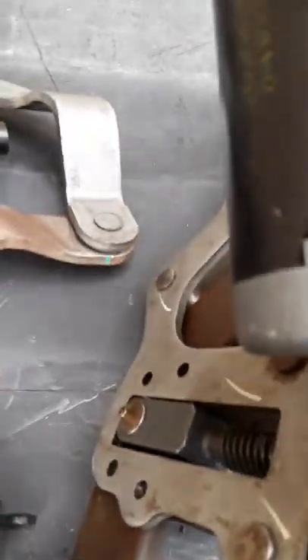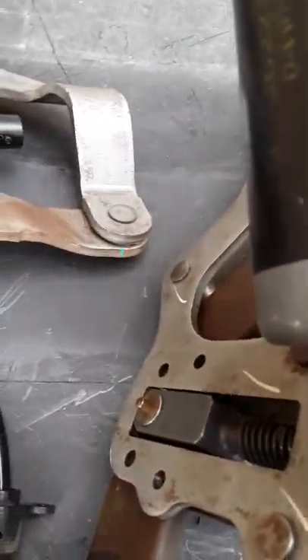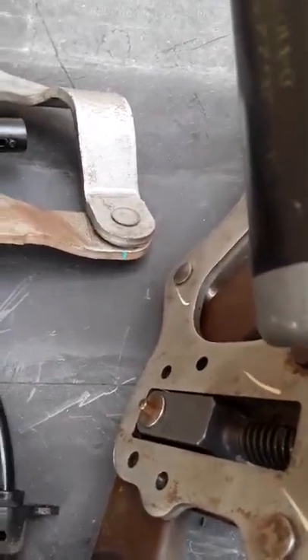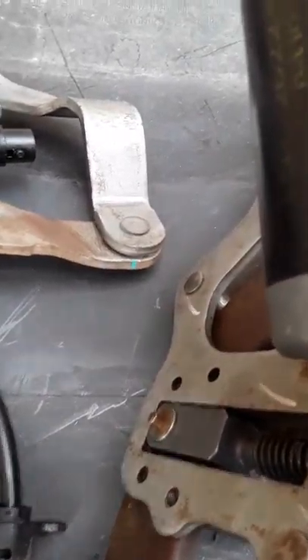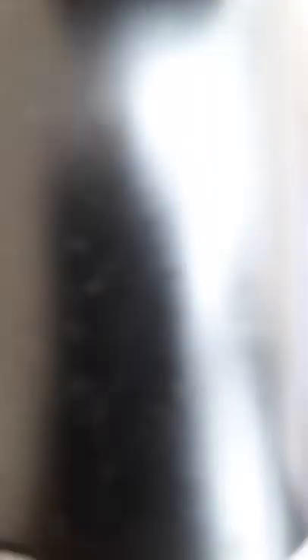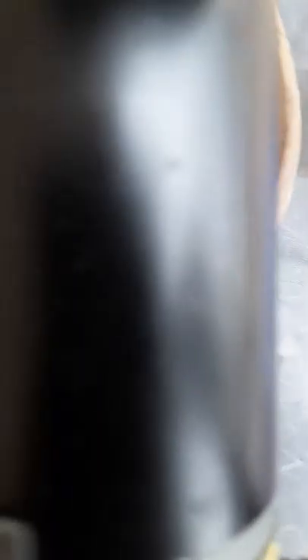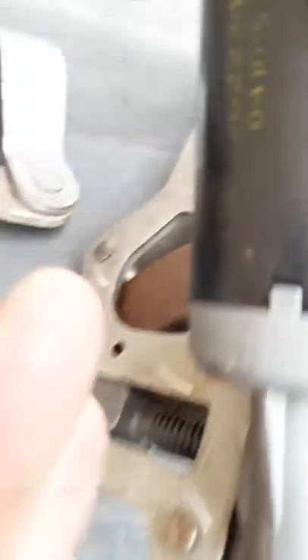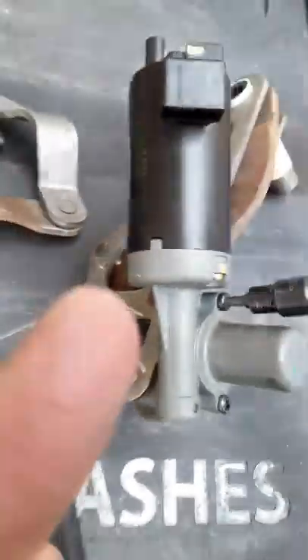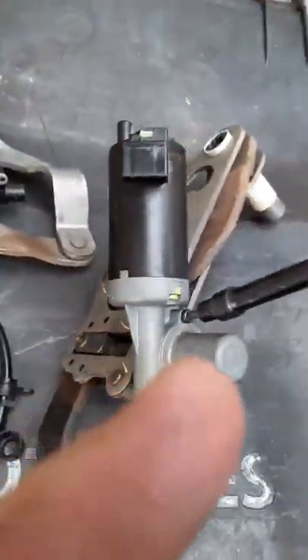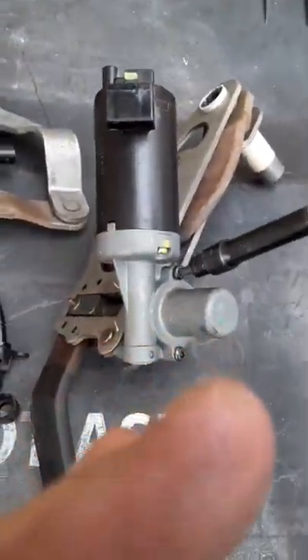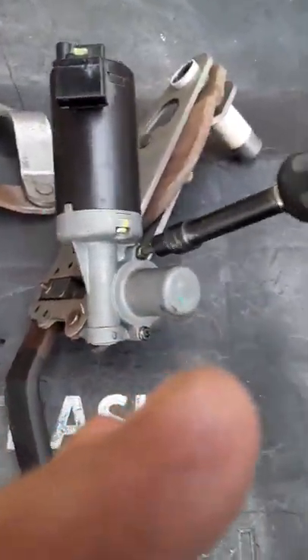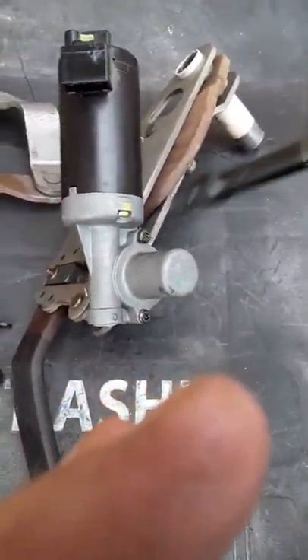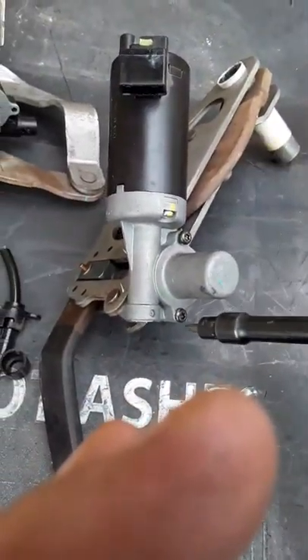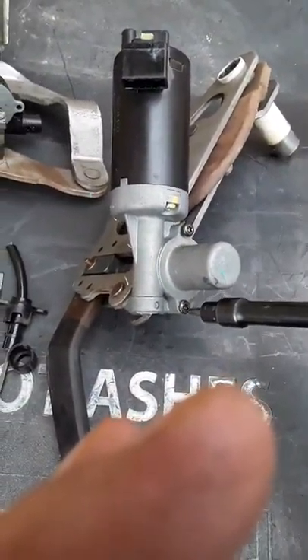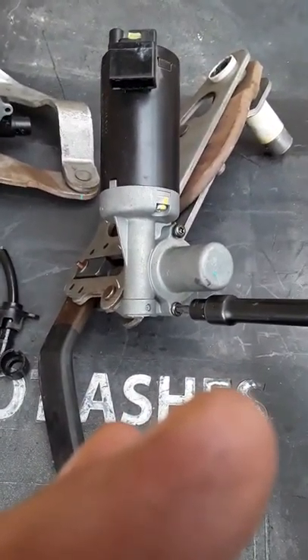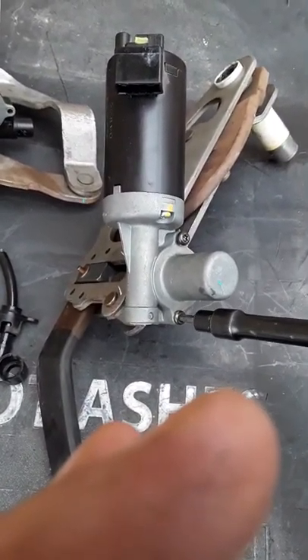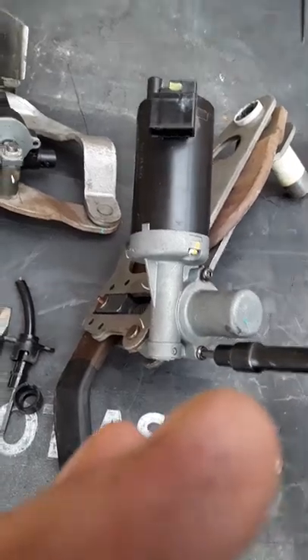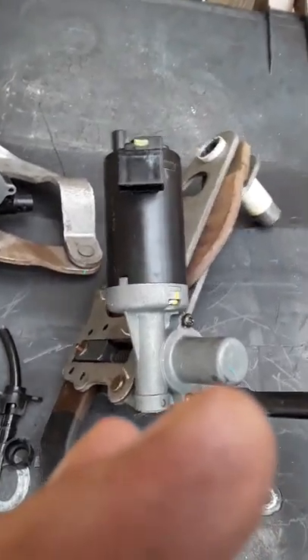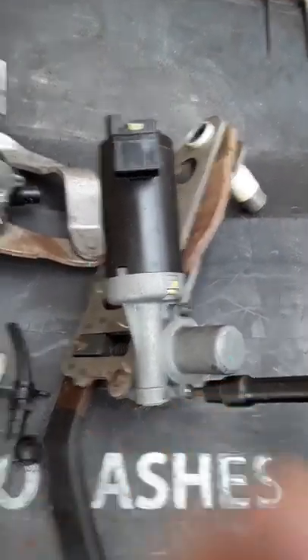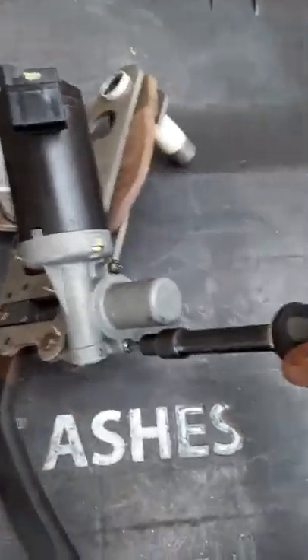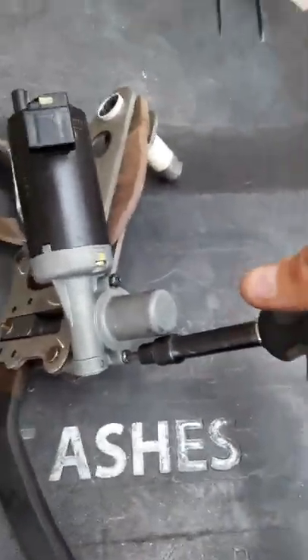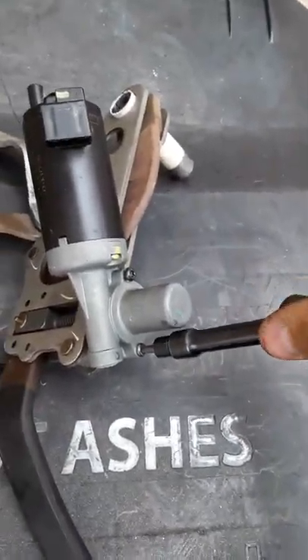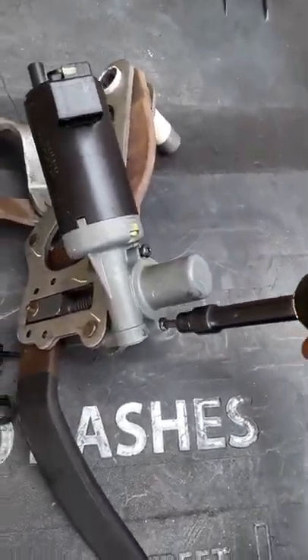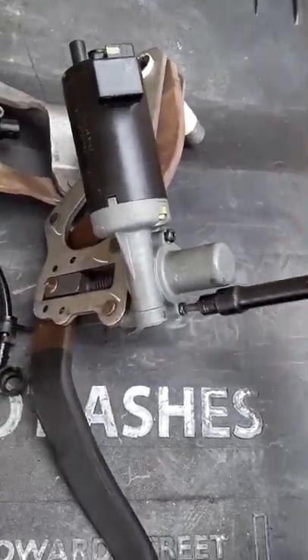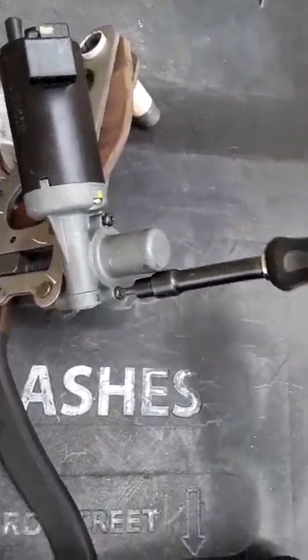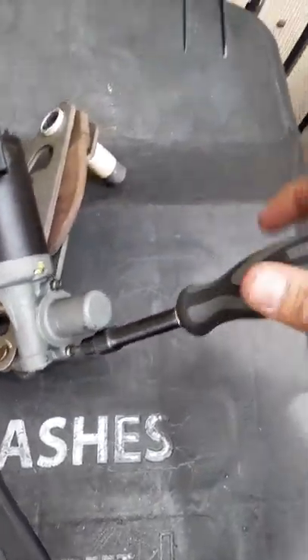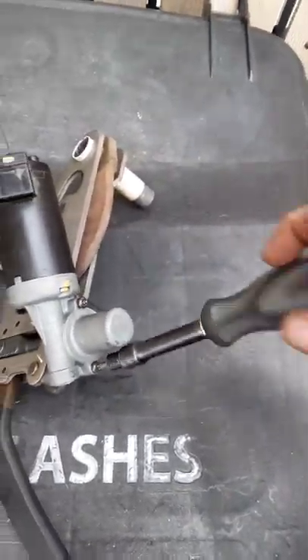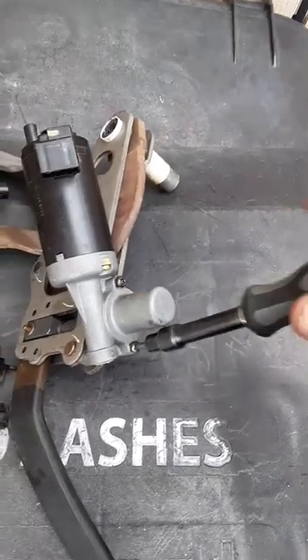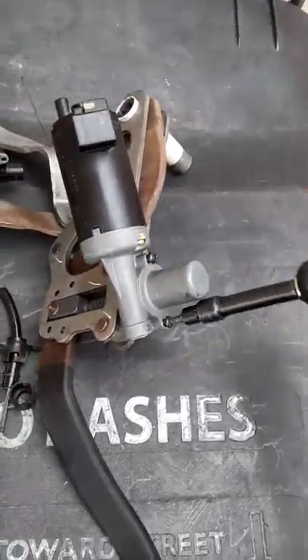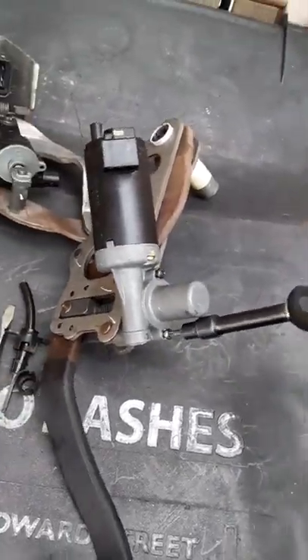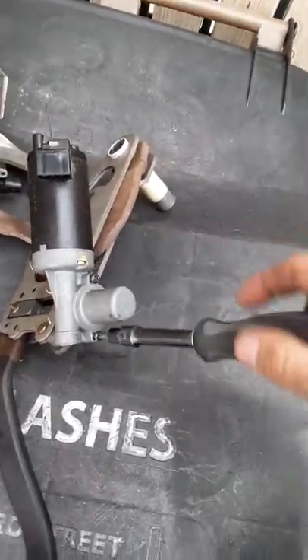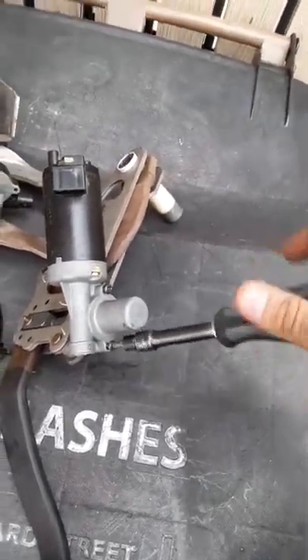I pulled this motor off and I found that the actual gear broke. That's why it quit moving. I wish I would have known this five hours ago. But you live, you learn, and hopefully this will help you guys out in the future and save you a bunch of time.